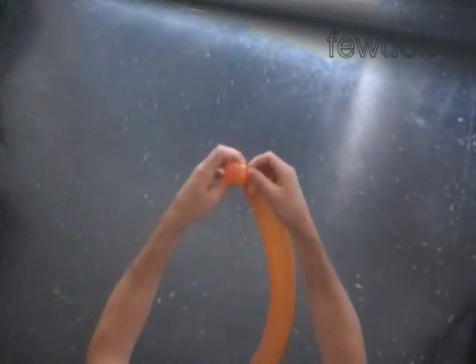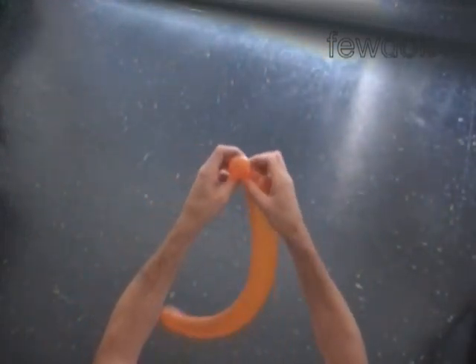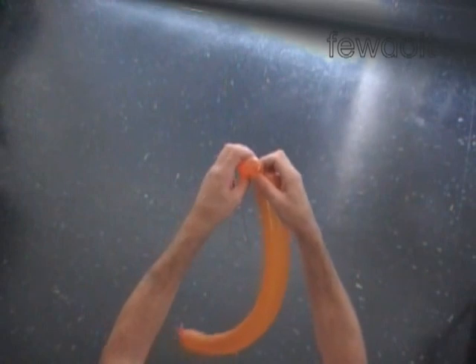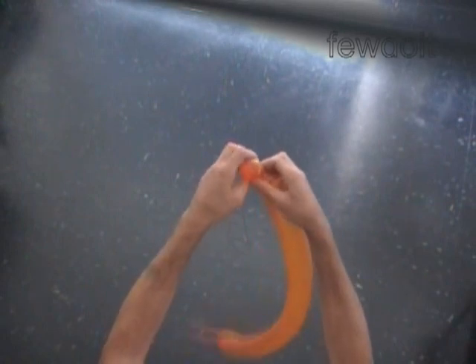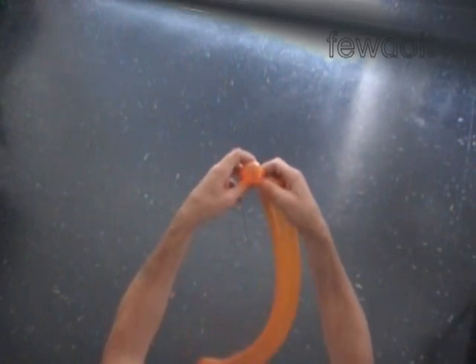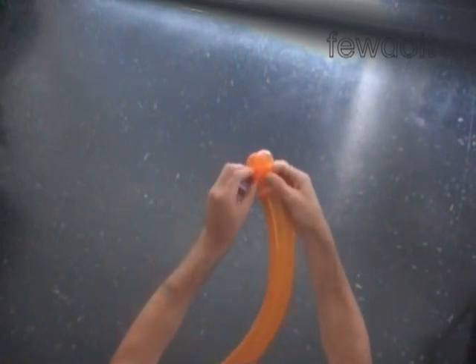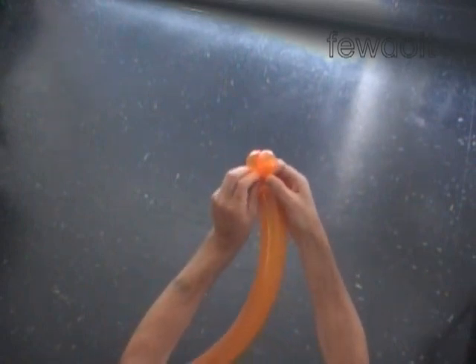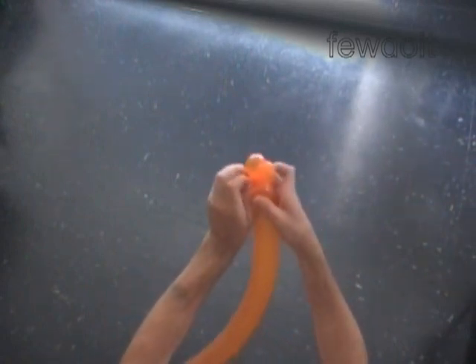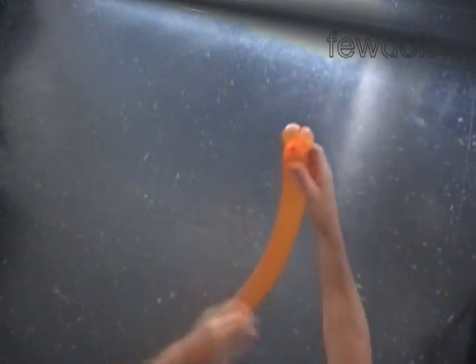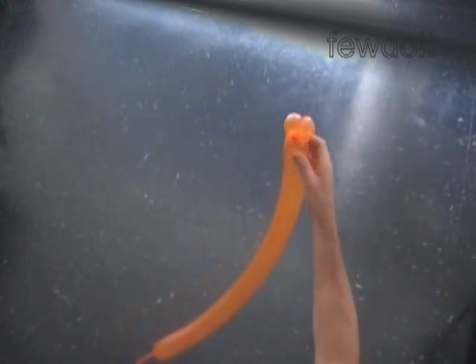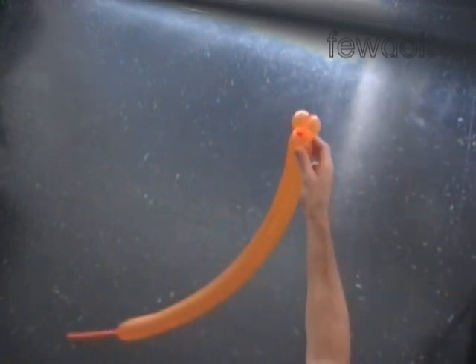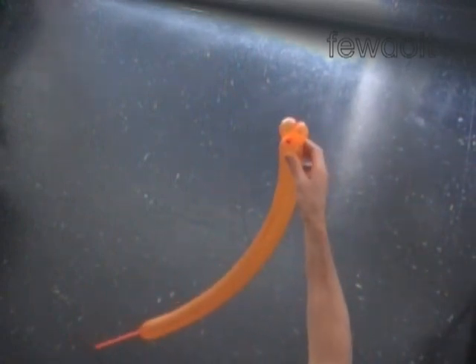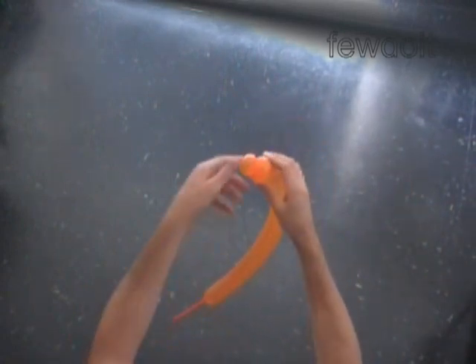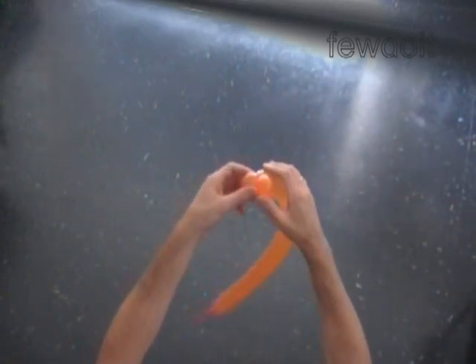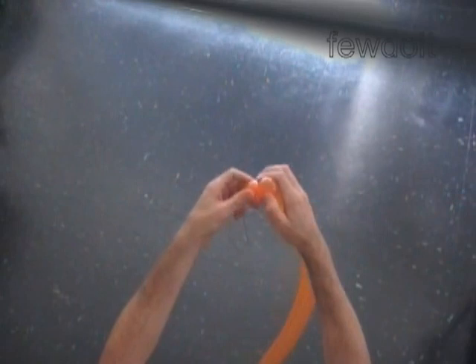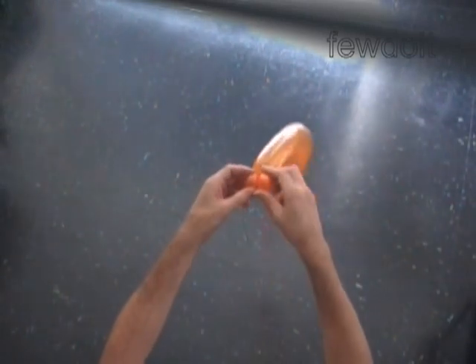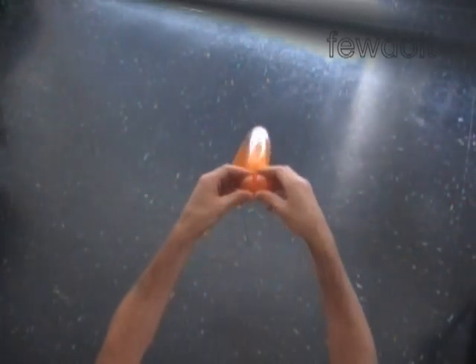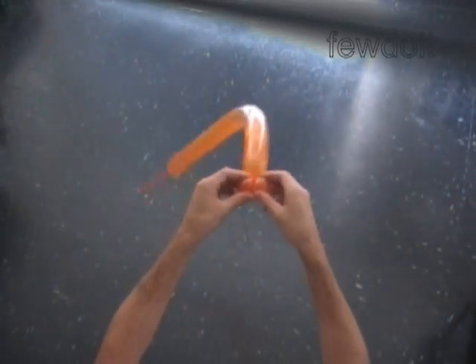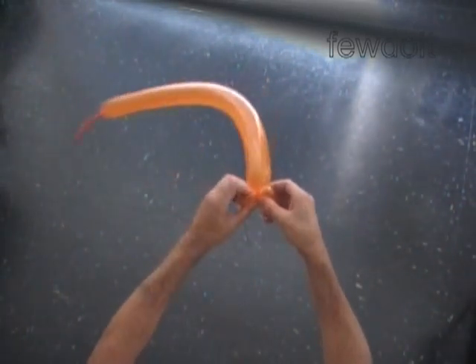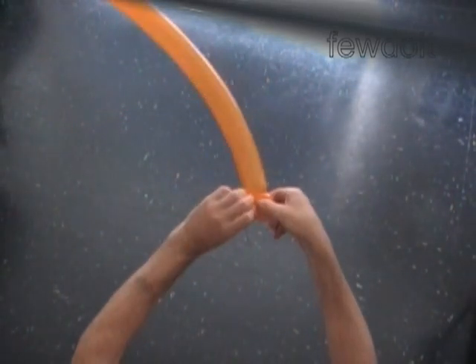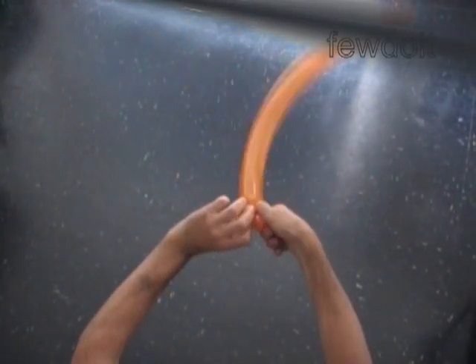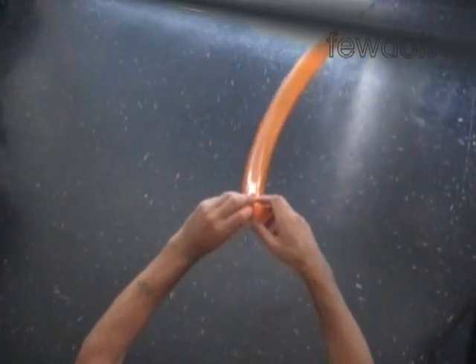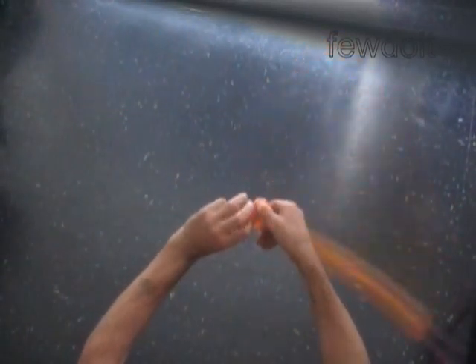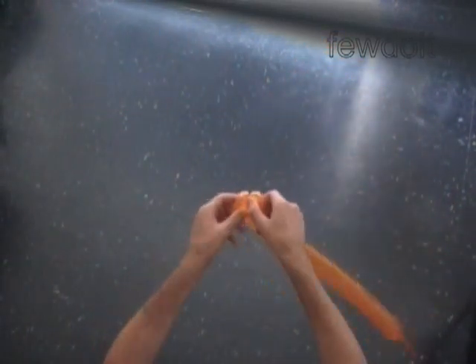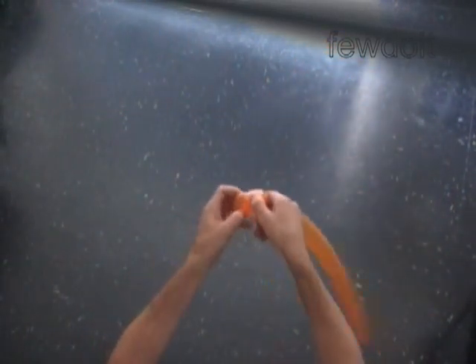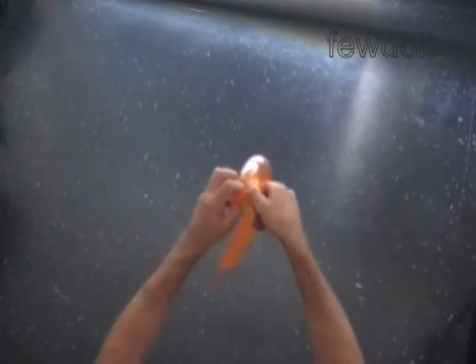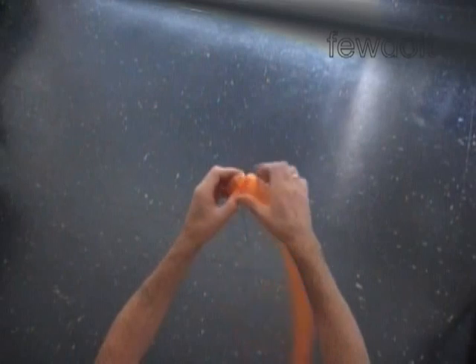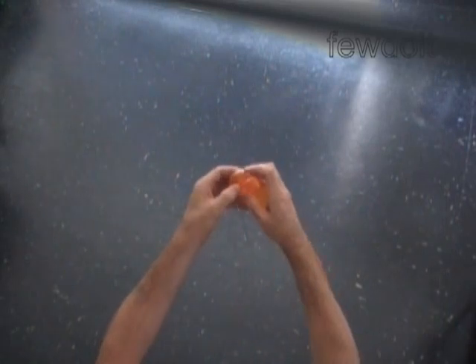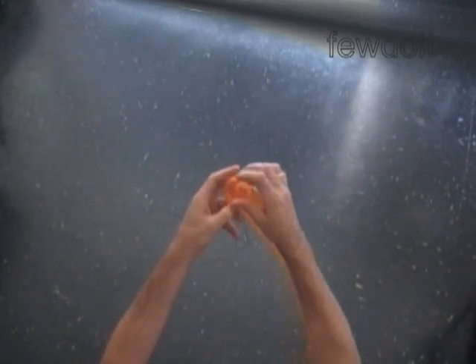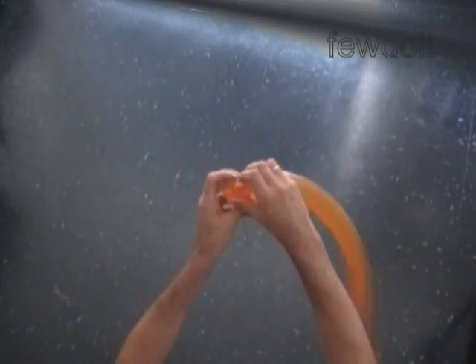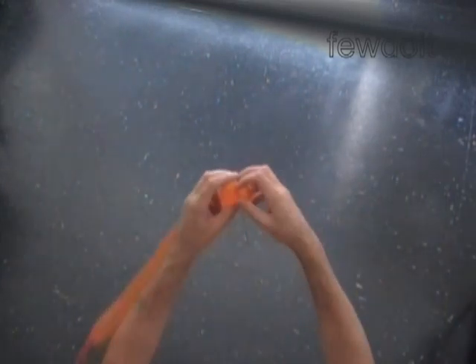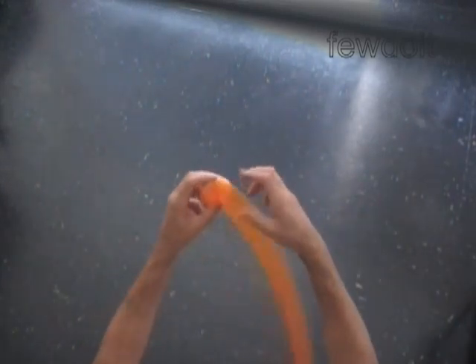Force the nut of the balloon between the first two bubbles to secure the lock. Lock both ends of the first bubble in one lock twist. At the same time, lock both ends of the second bubble in one lock twist.